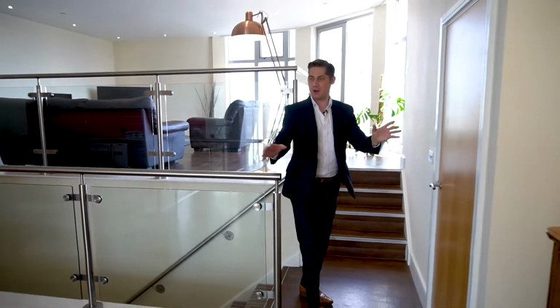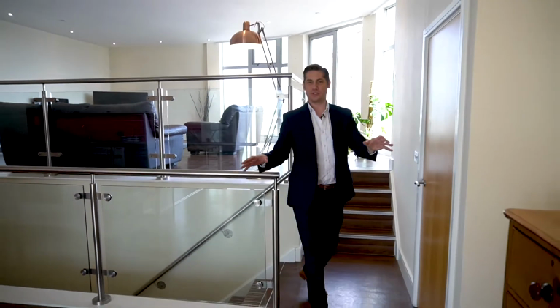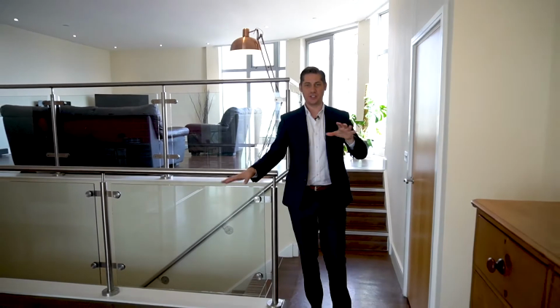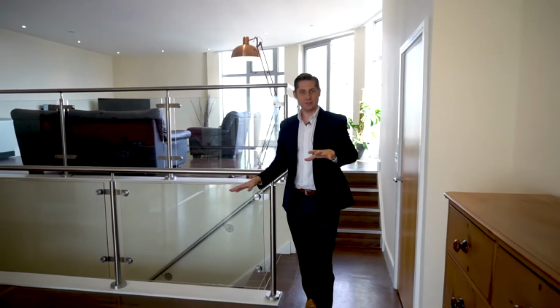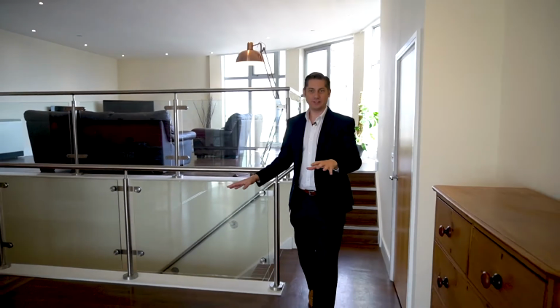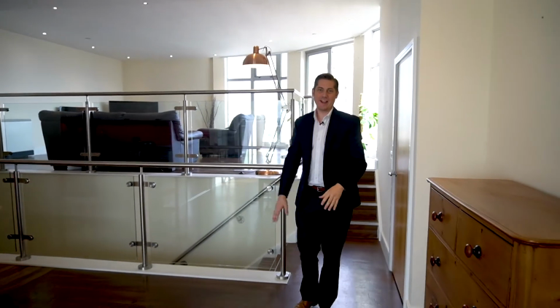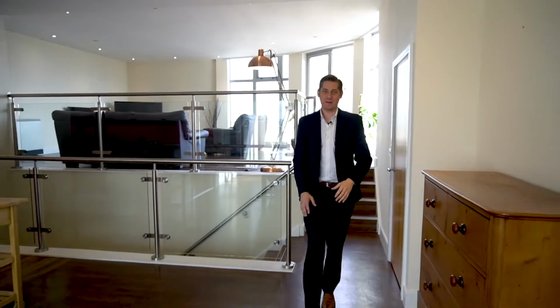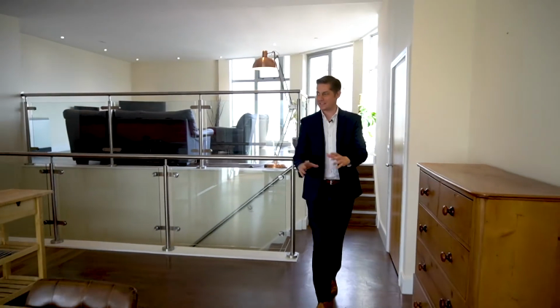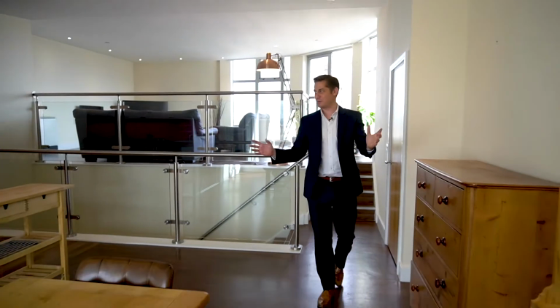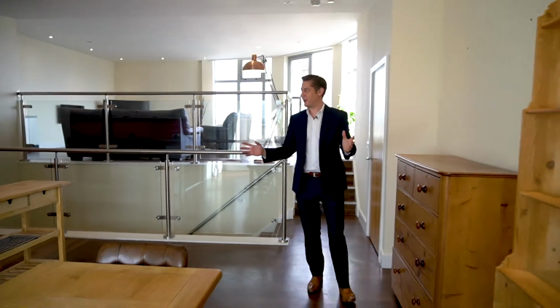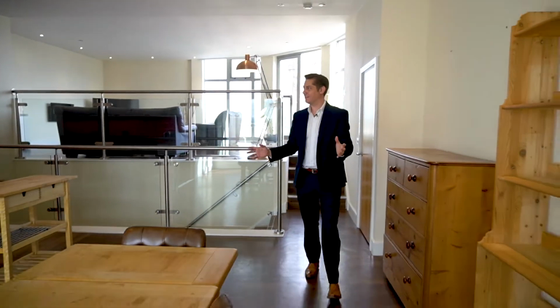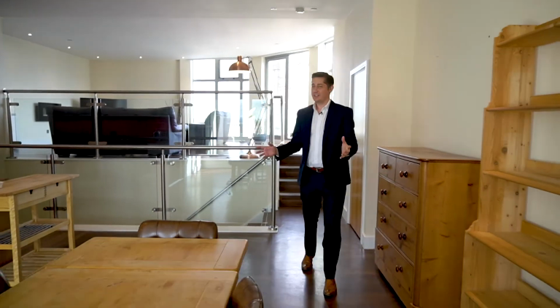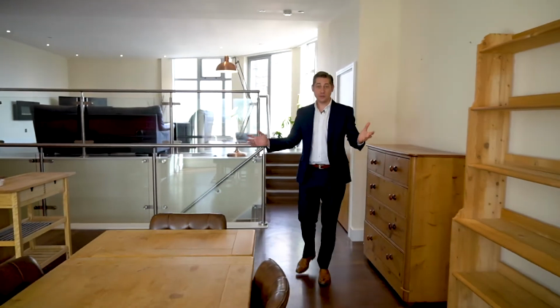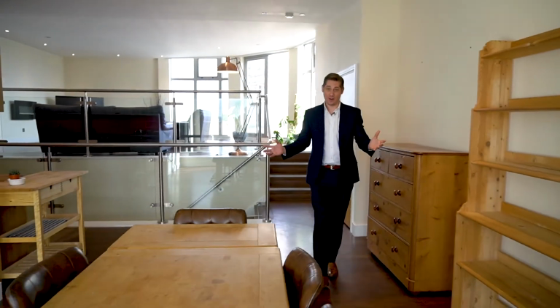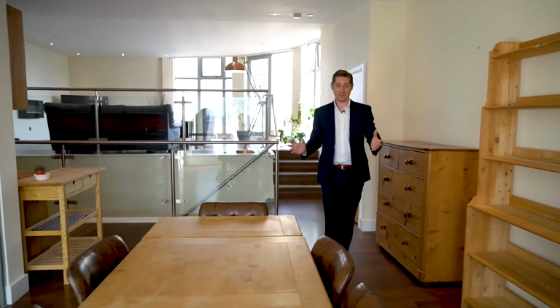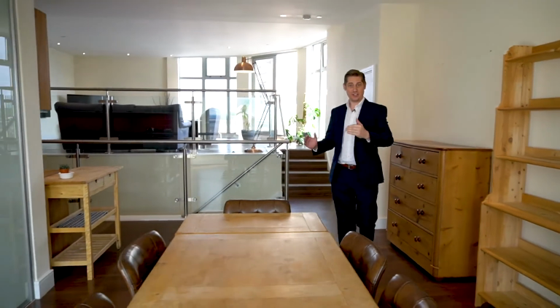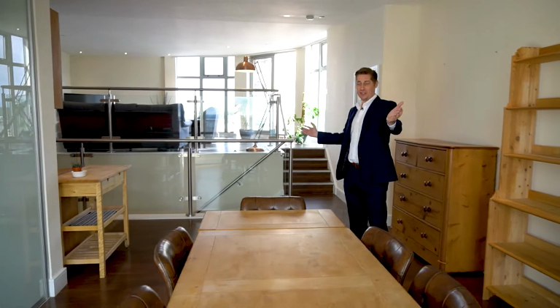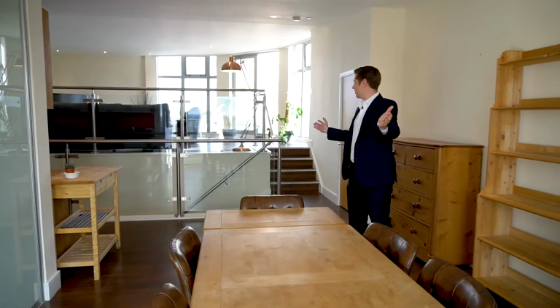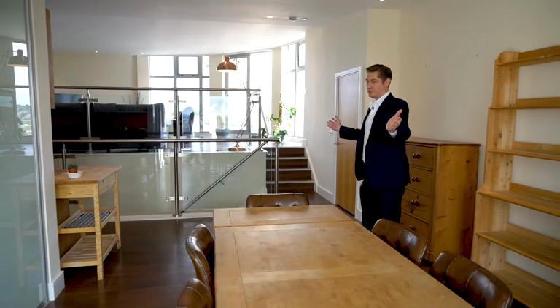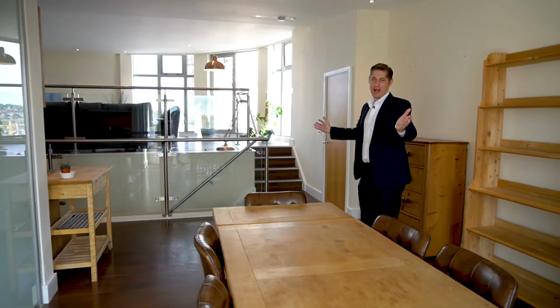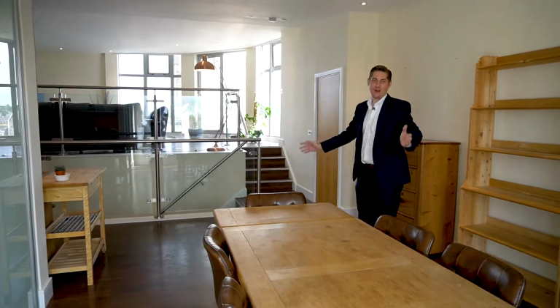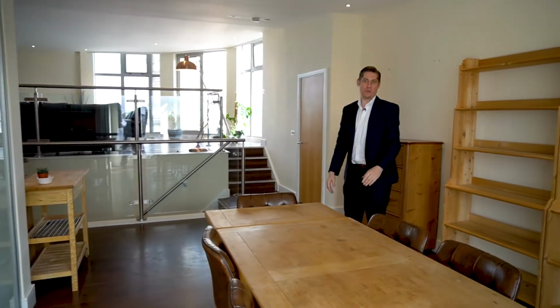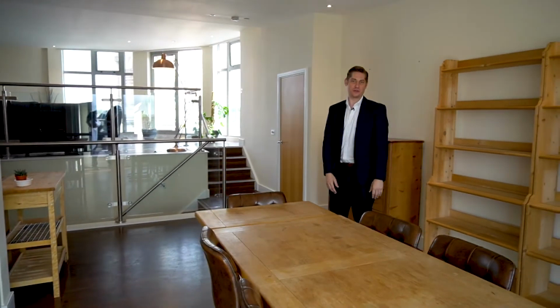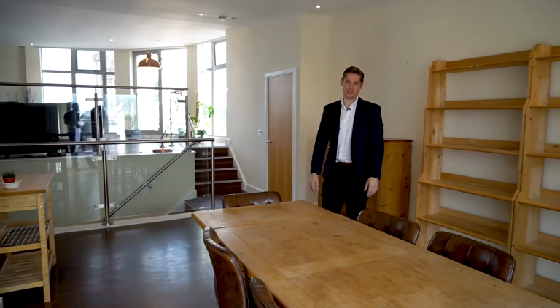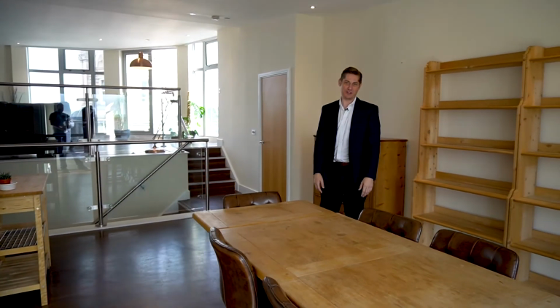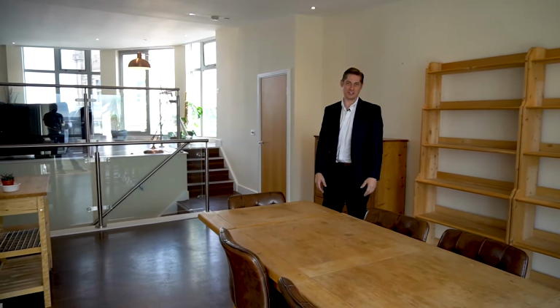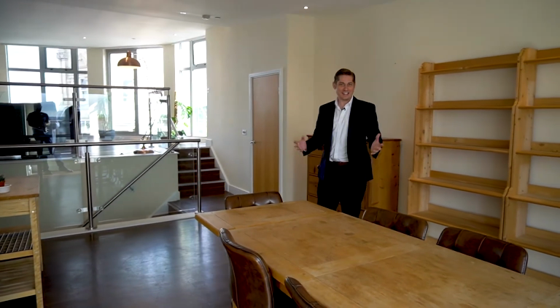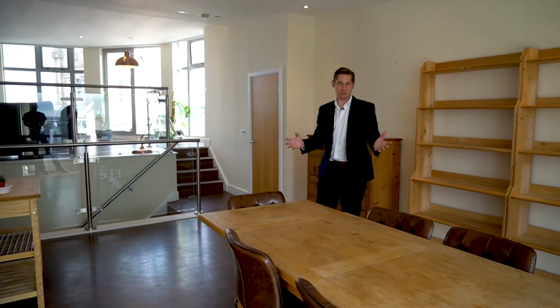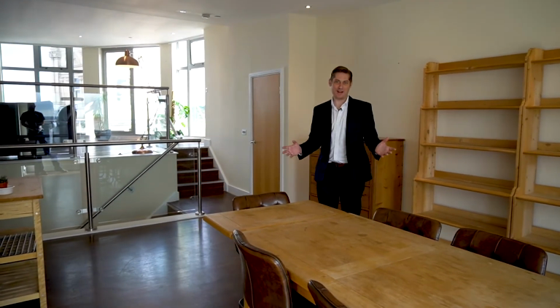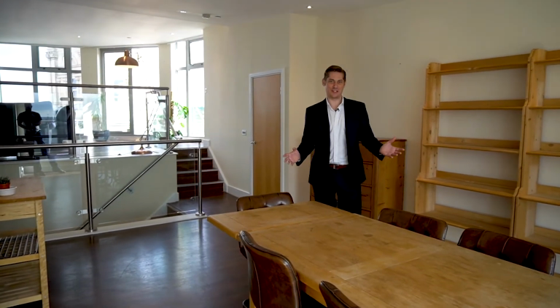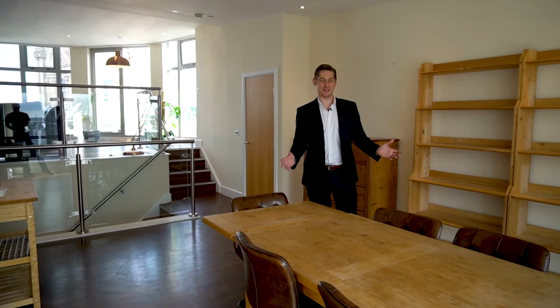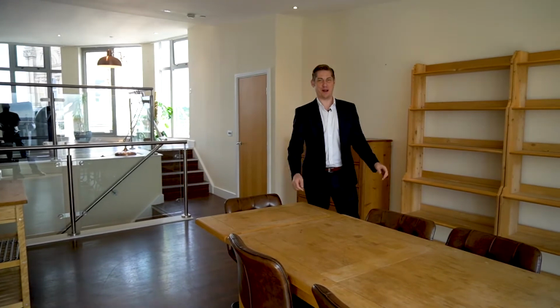Up onto the double level living area — massive open plan, loads of light because you're literally front to back, open windows out onto the terraces, and this is what penthouse living is all about.